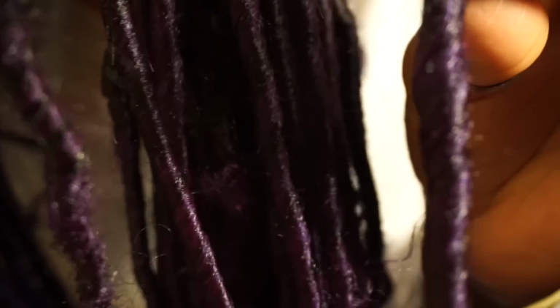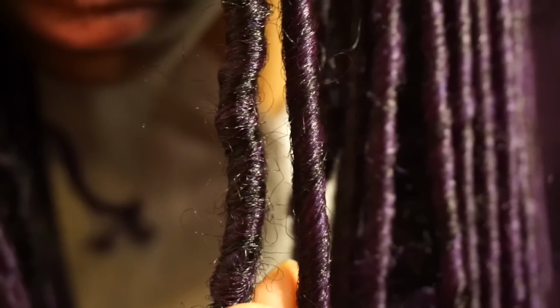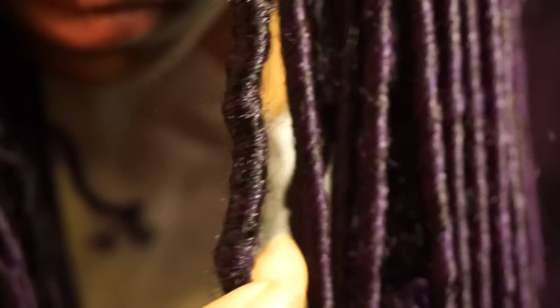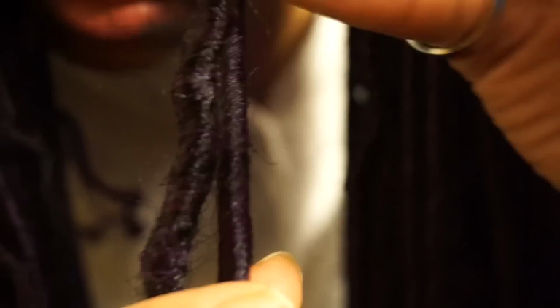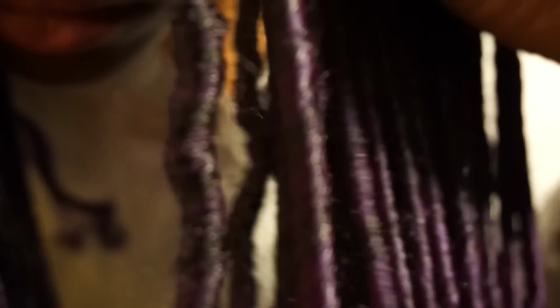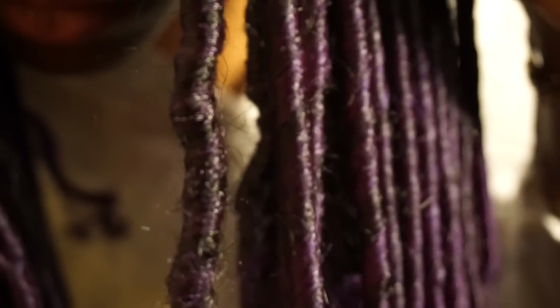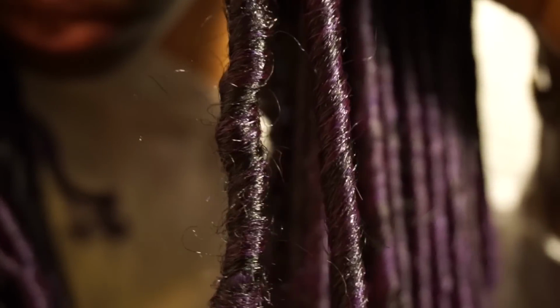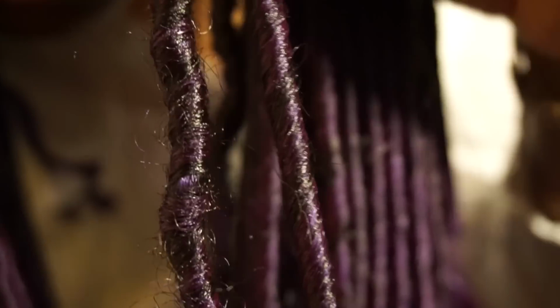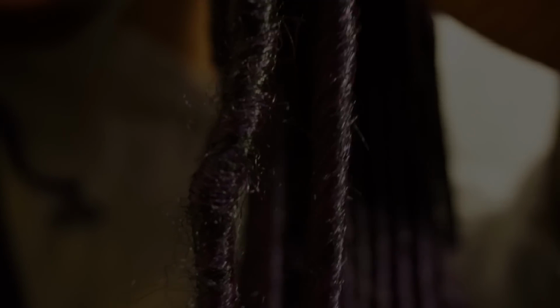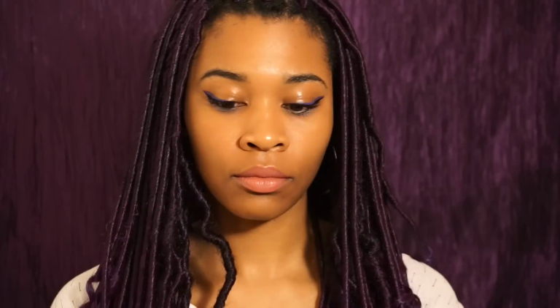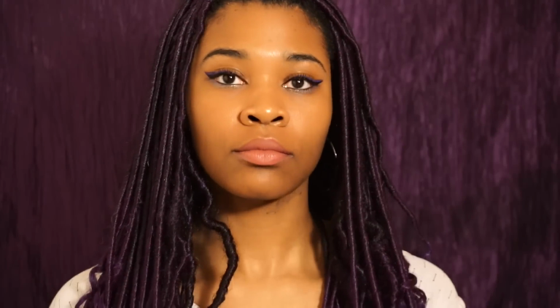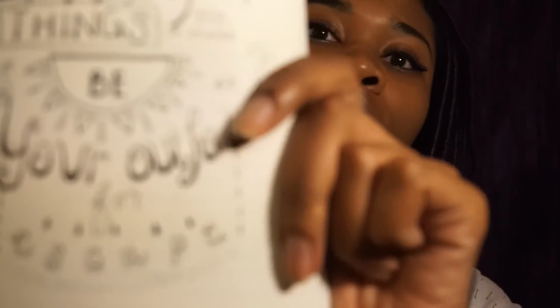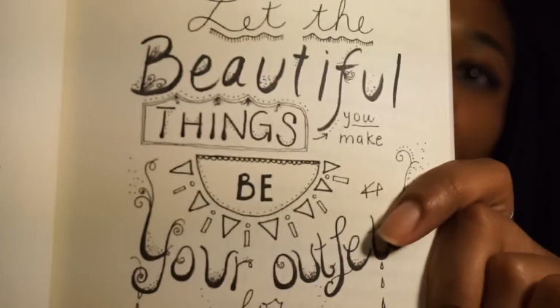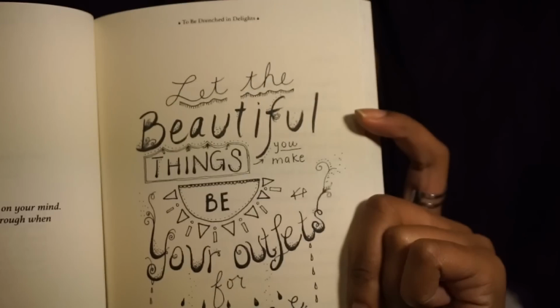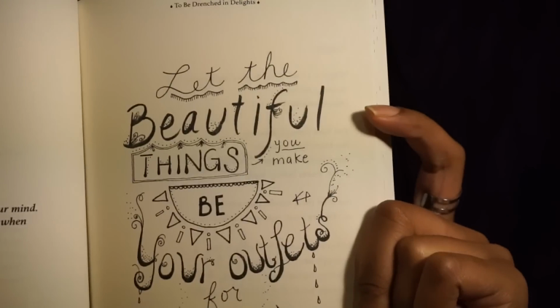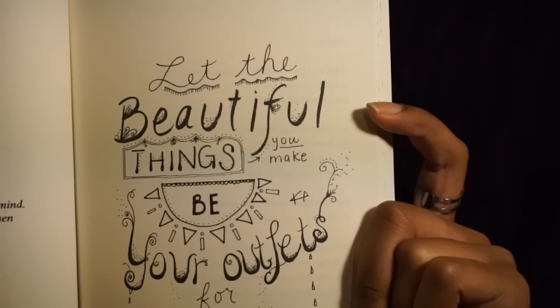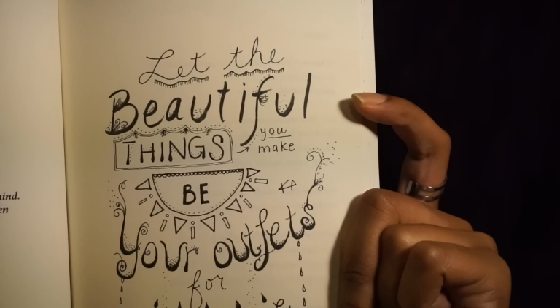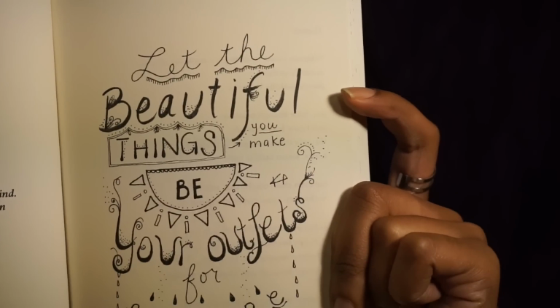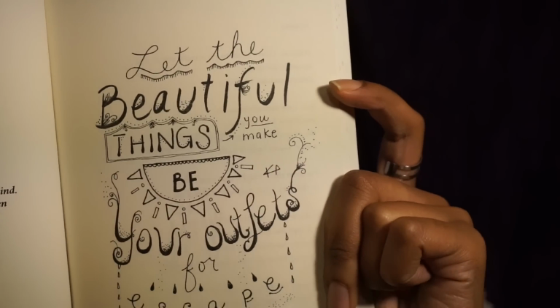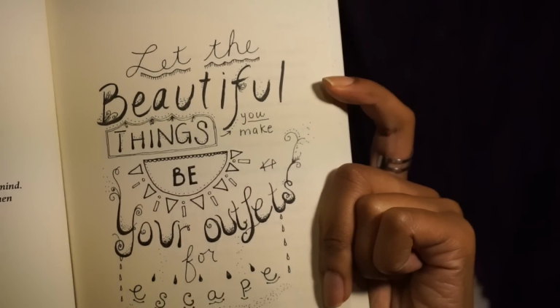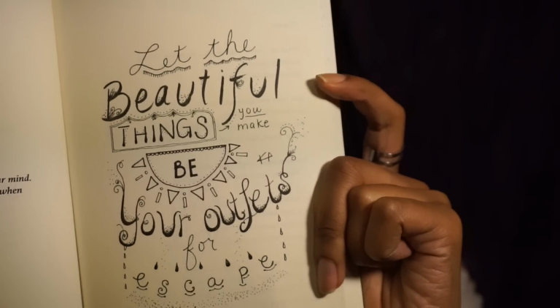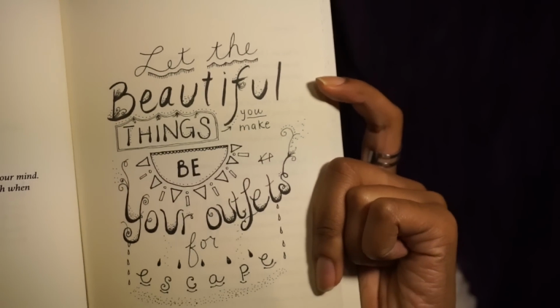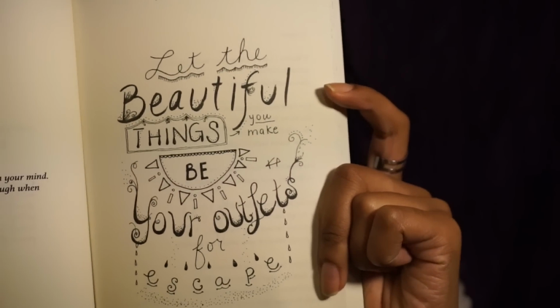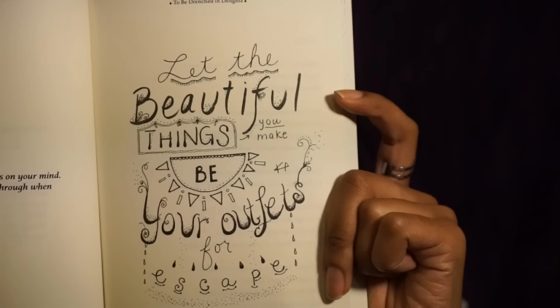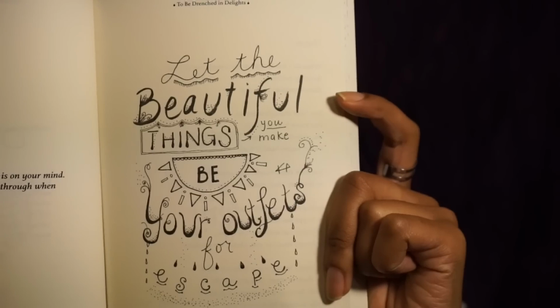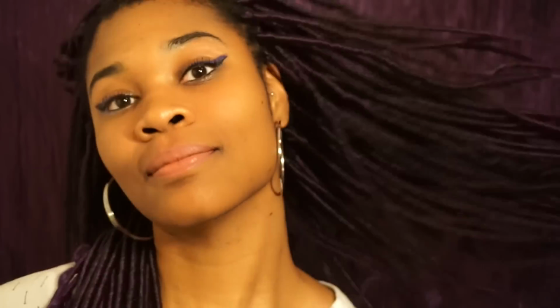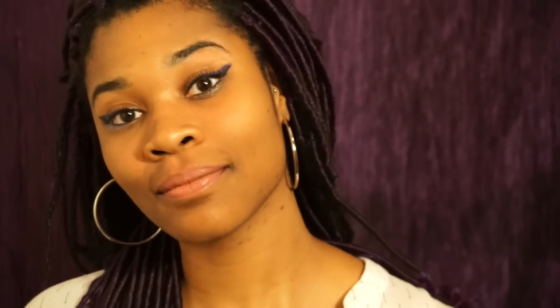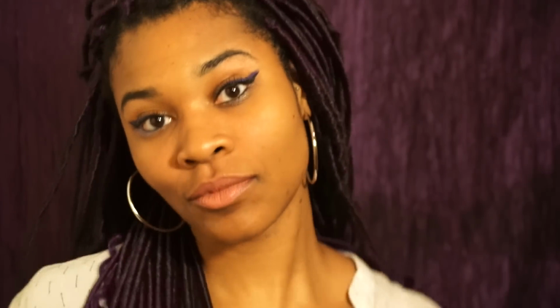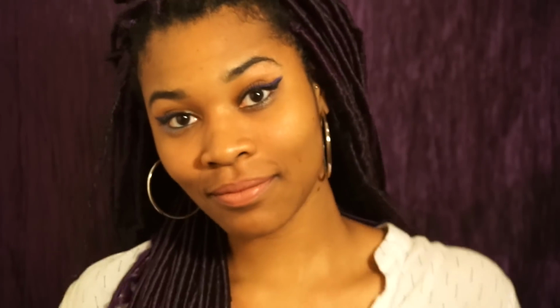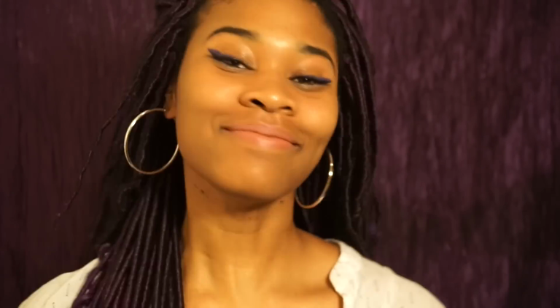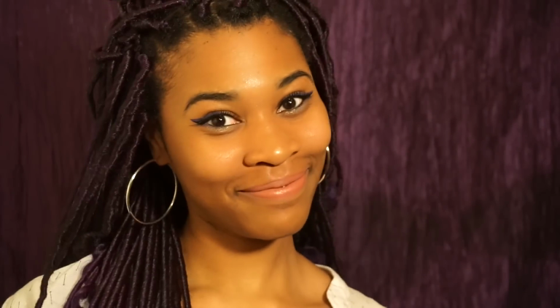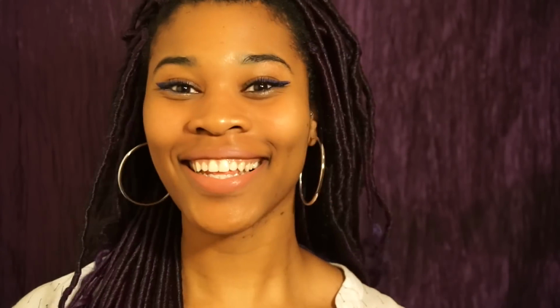I hope you guys enjoyed the tutorial and found it super helpful. As promised, I've chosen a page for you: a reminder to let the beautiful things you make be your outlets for escape. Take care guys, I'll see you in the next one.